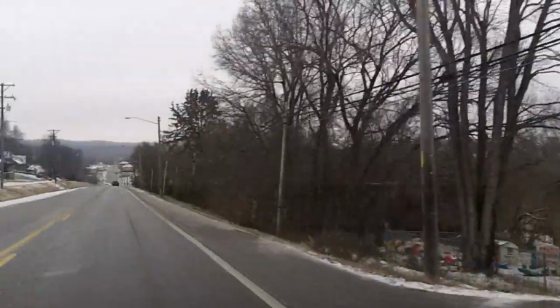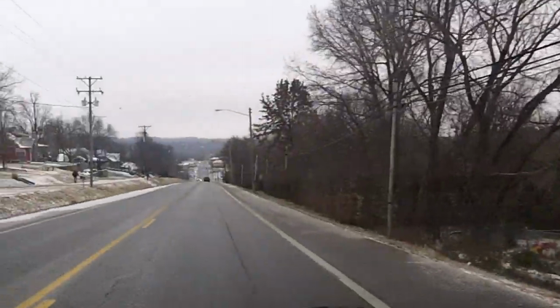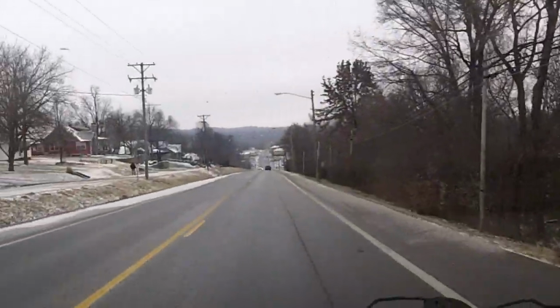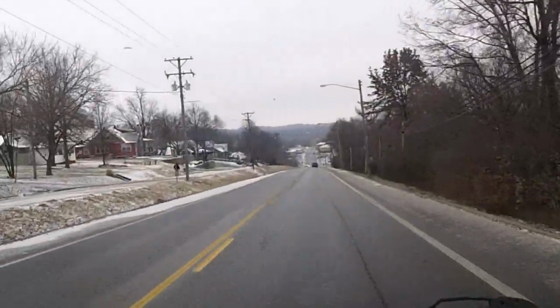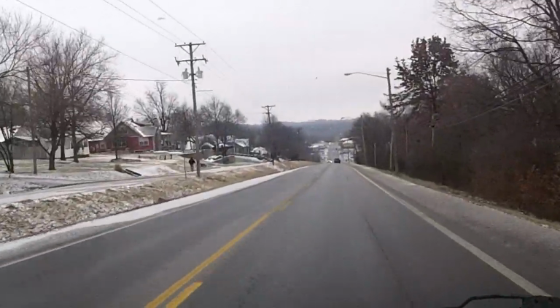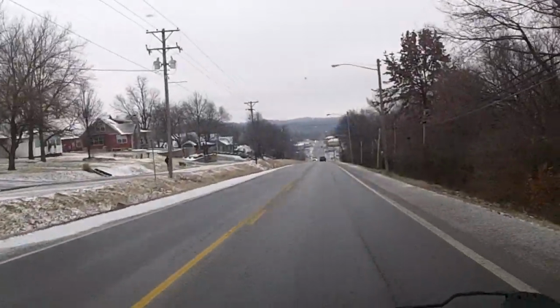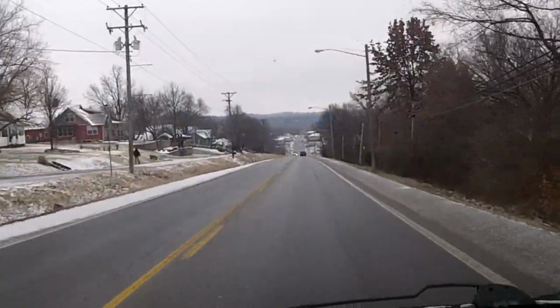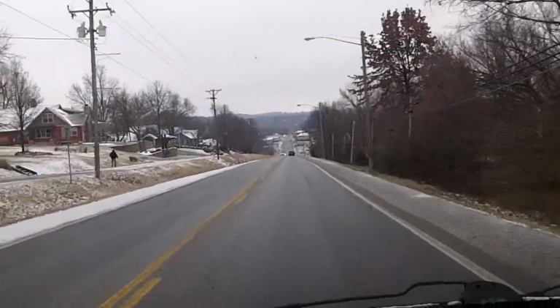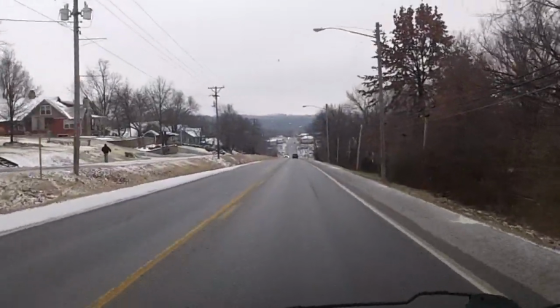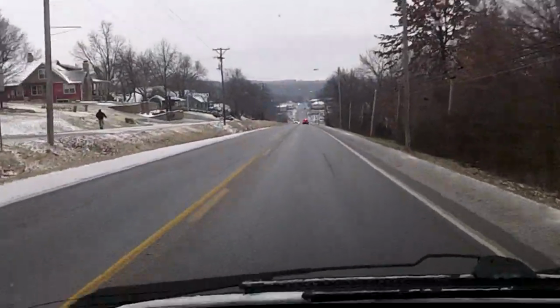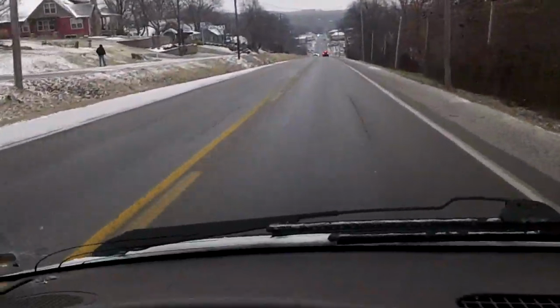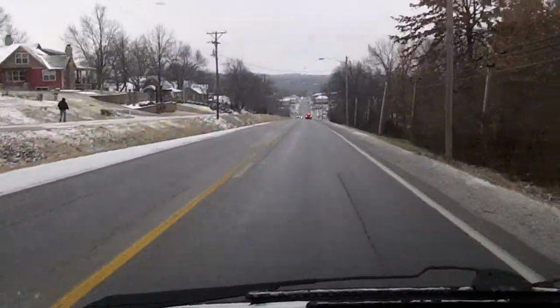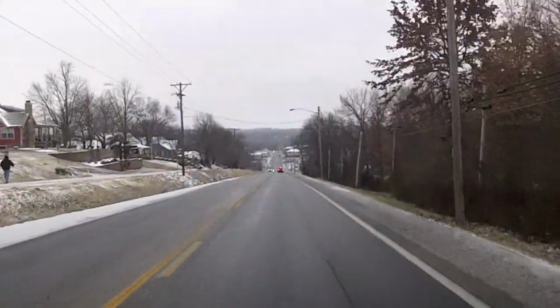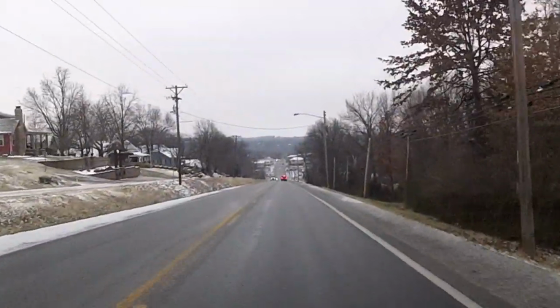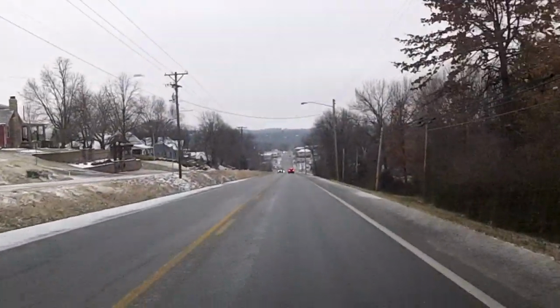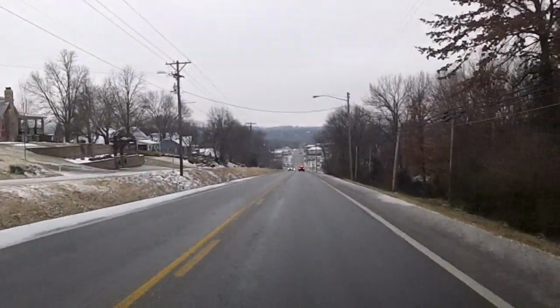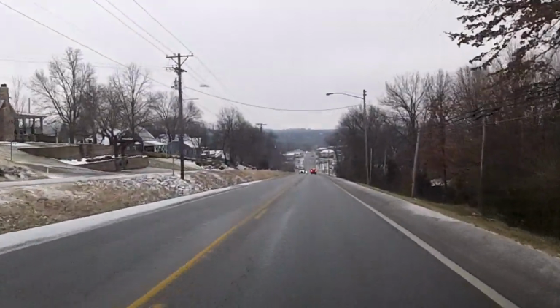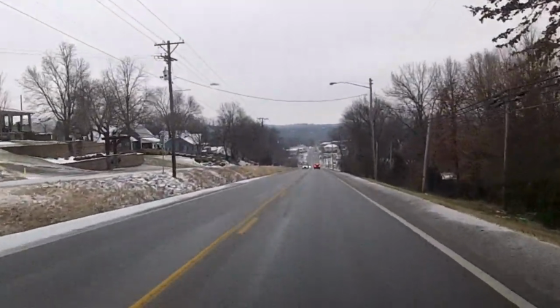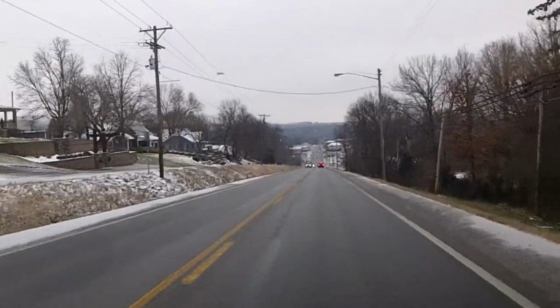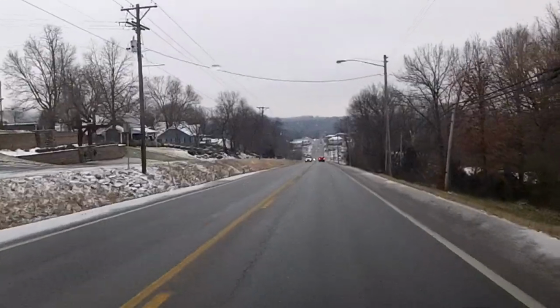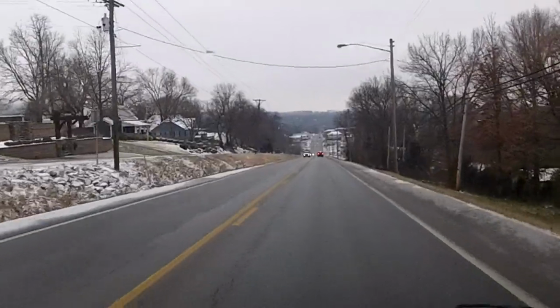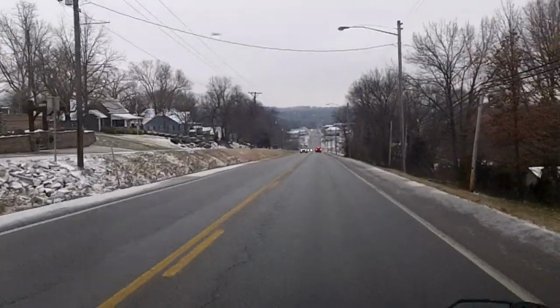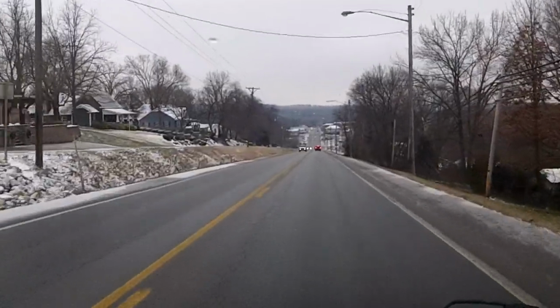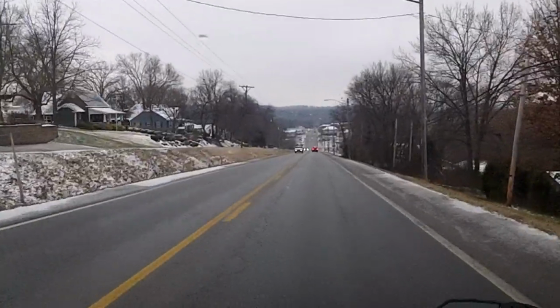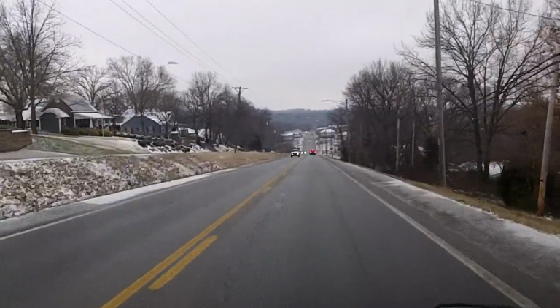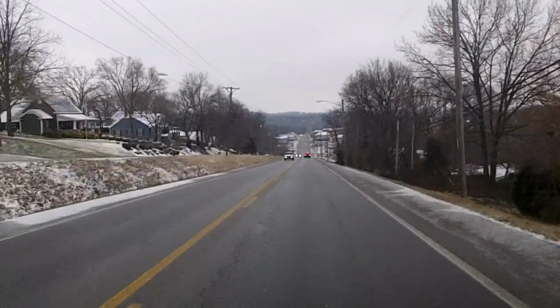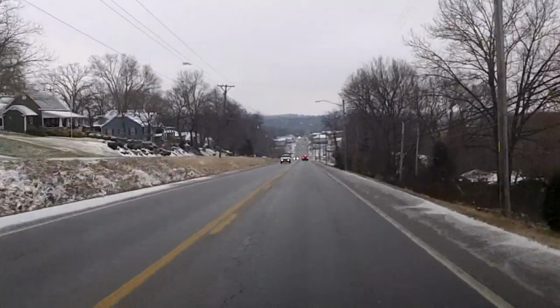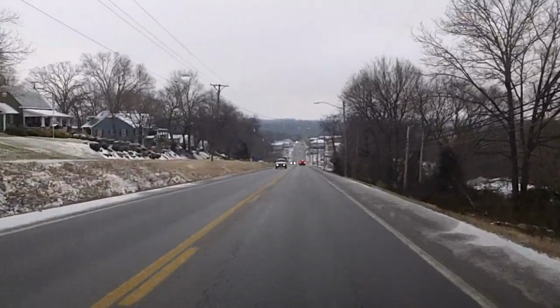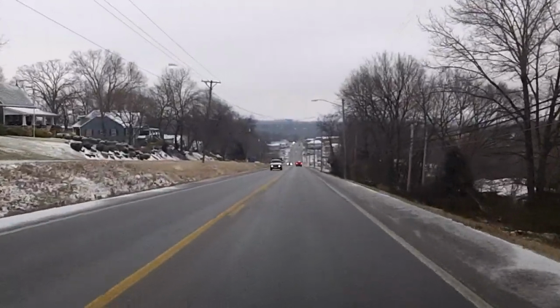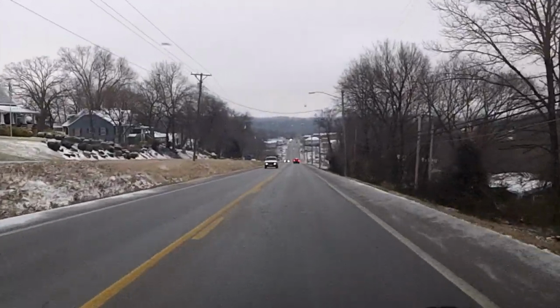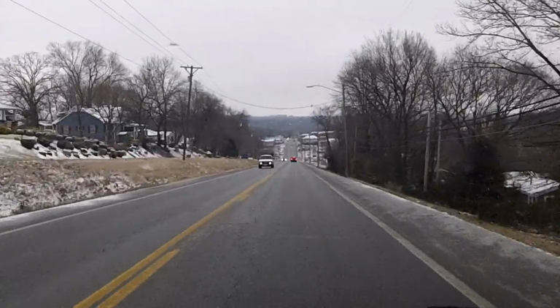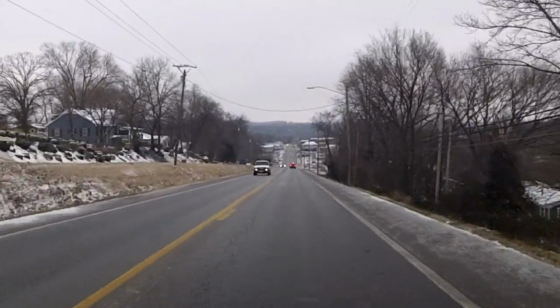Wouldn't you believe it — by the time I get ready to try to make a video of what I'm doing driving down the road, the windows fog up.